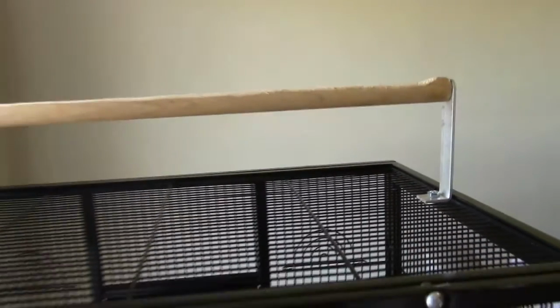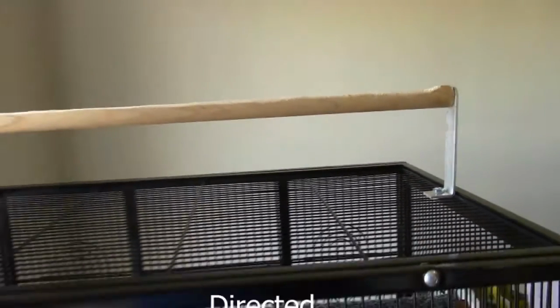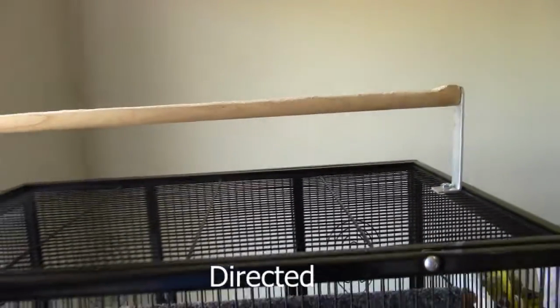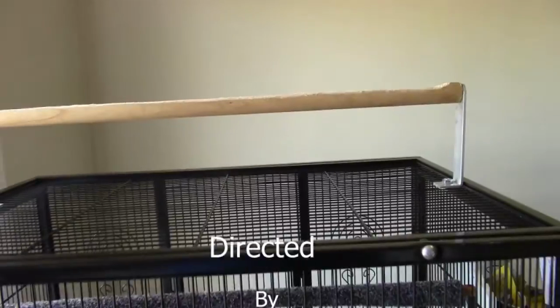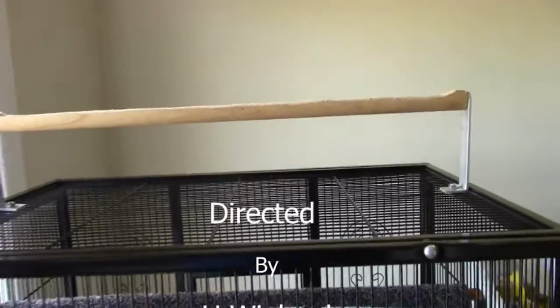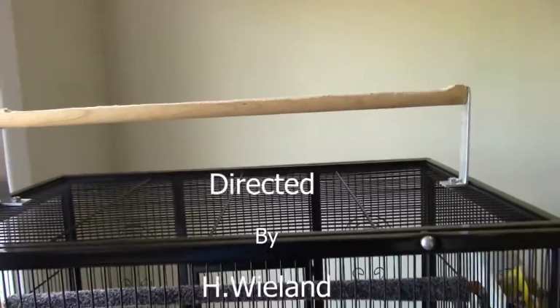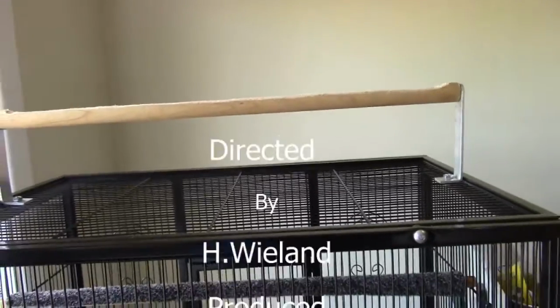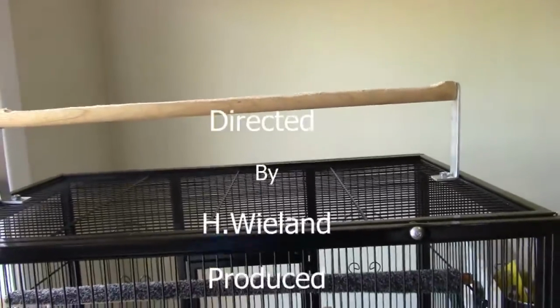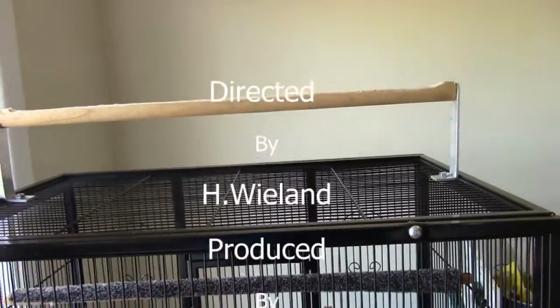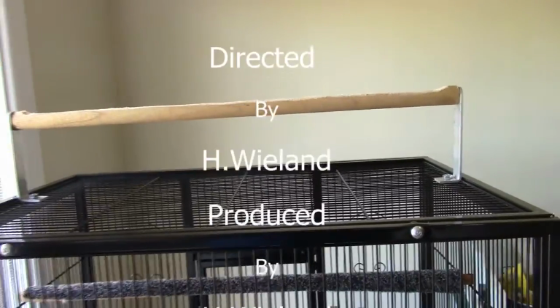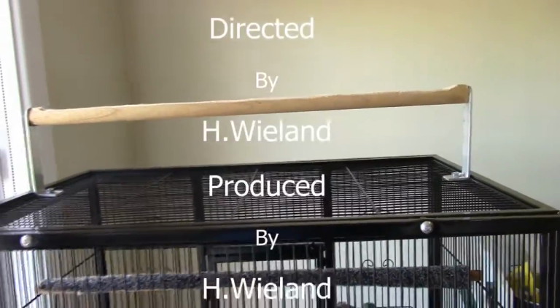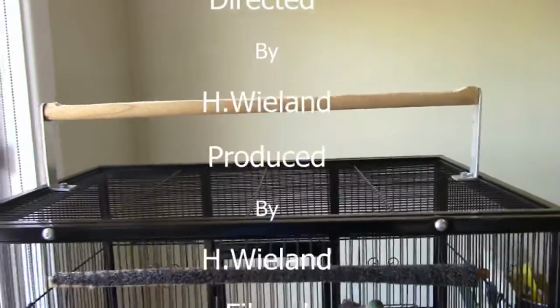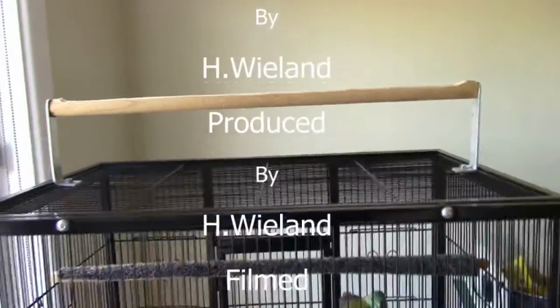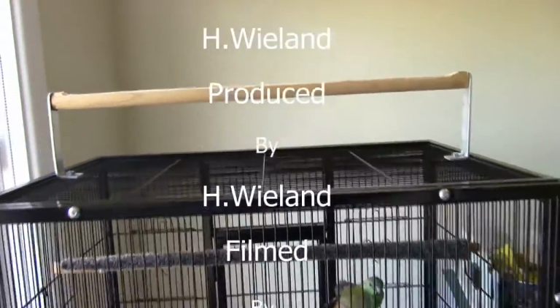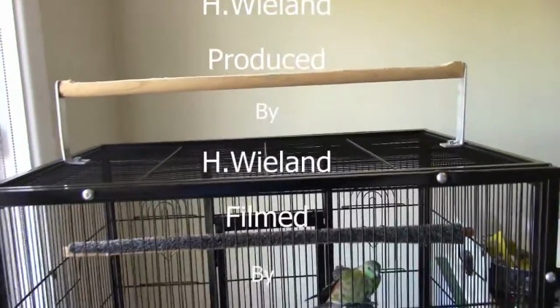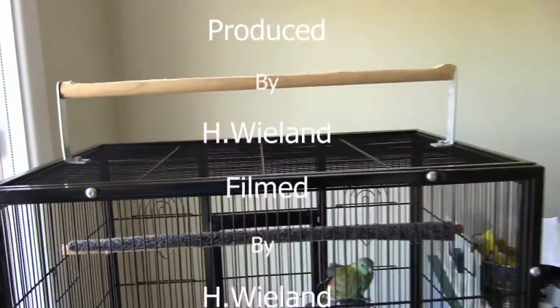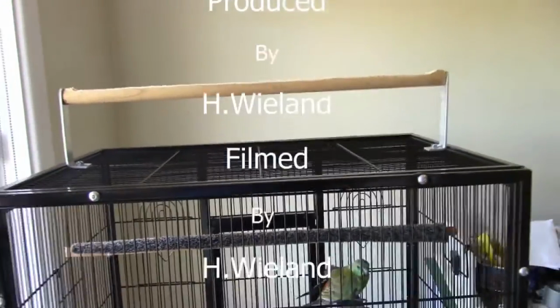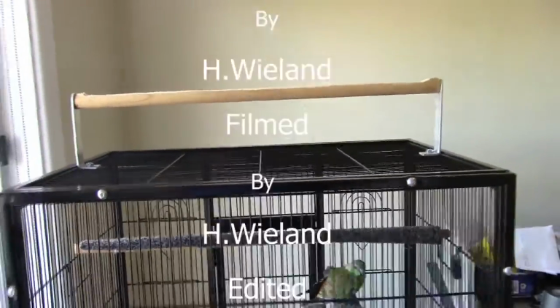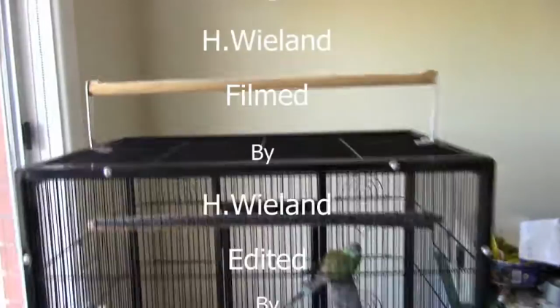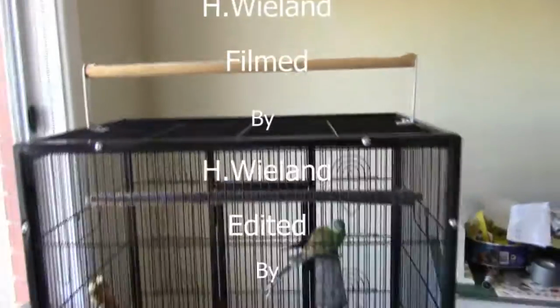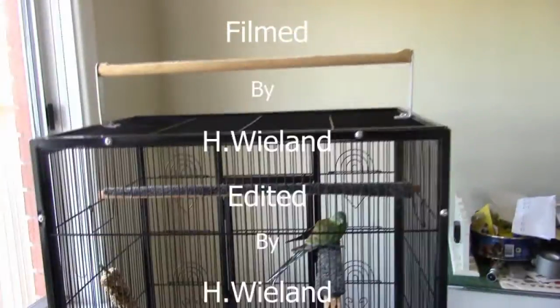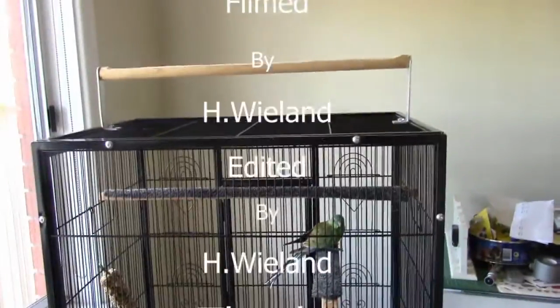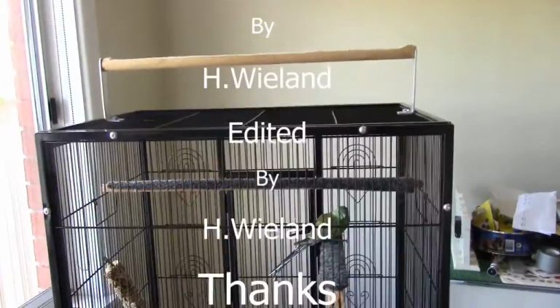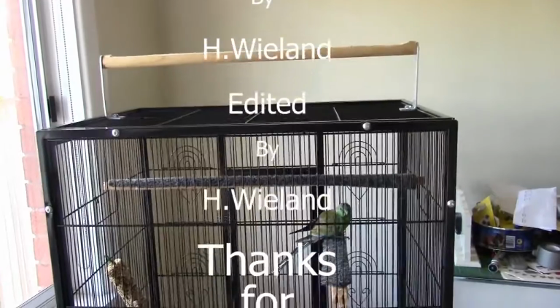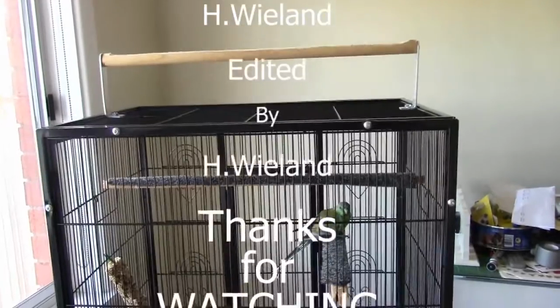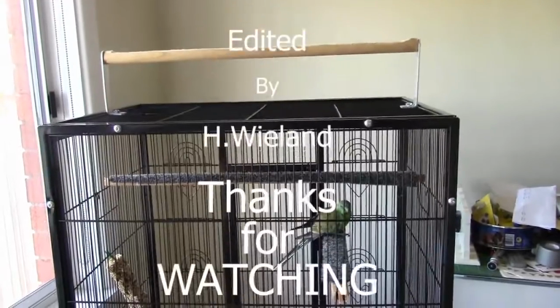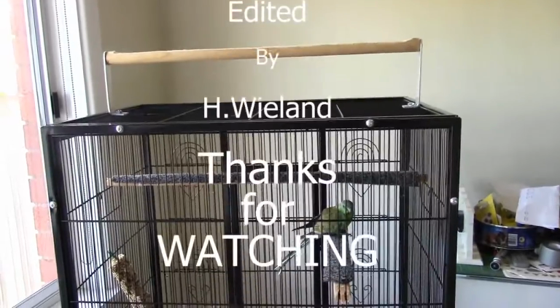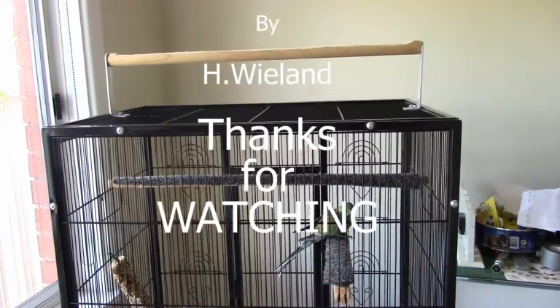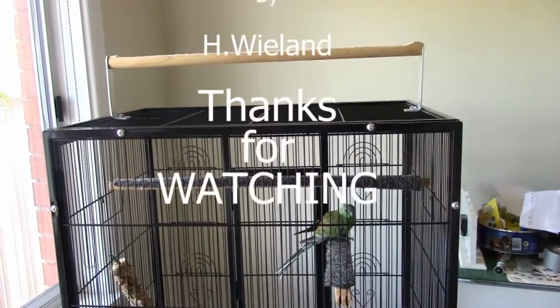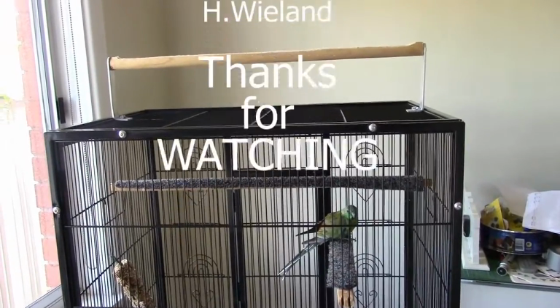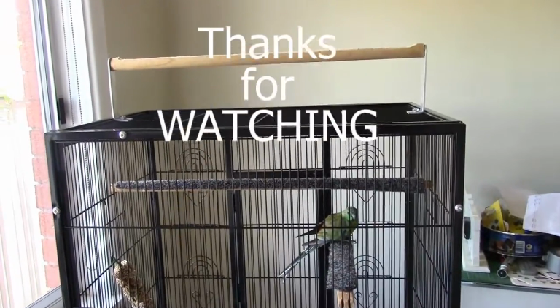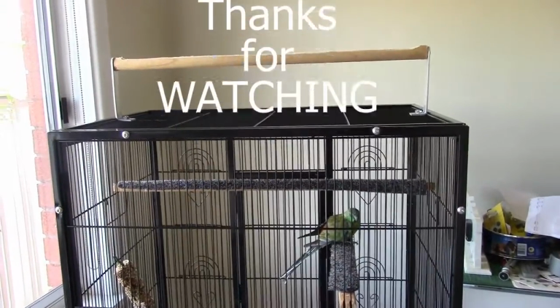At a later date I'll make another video and show you exactly how I made this, and I suppose that's about it.